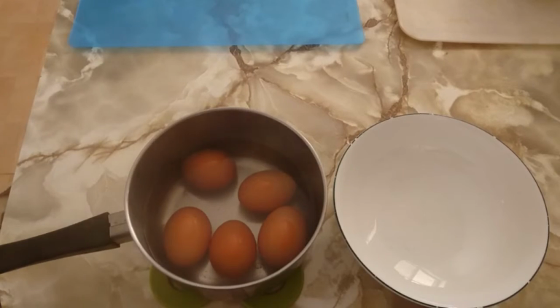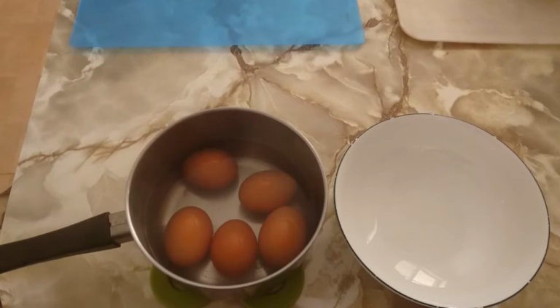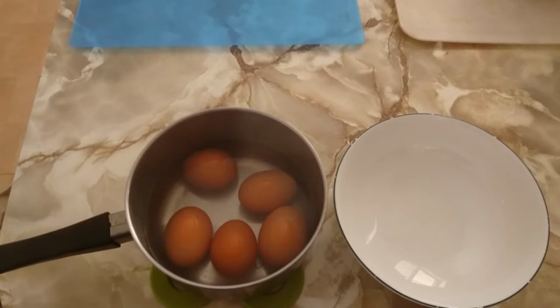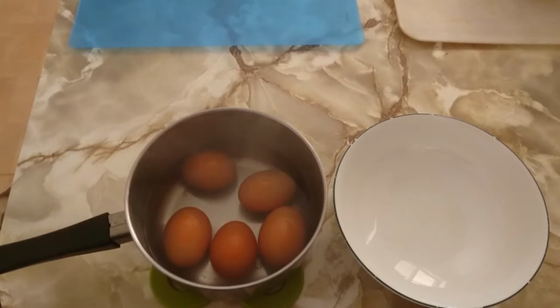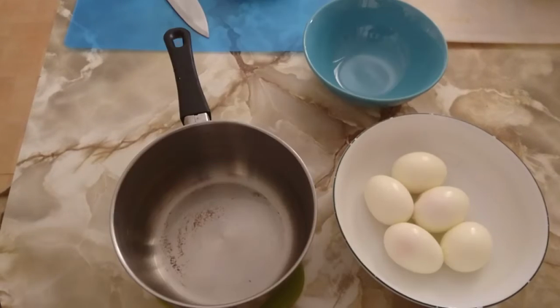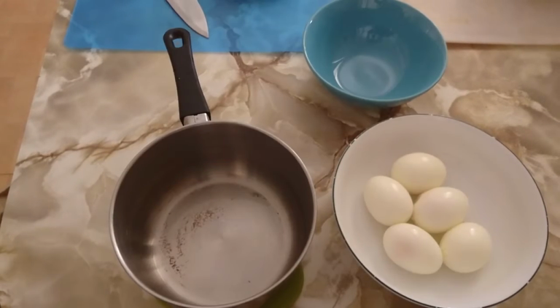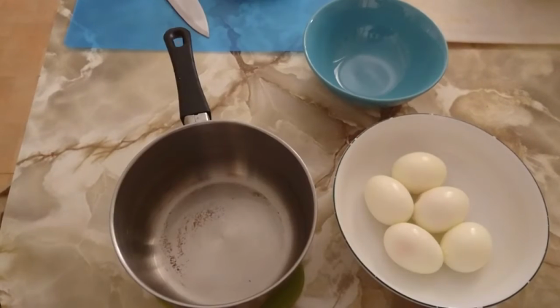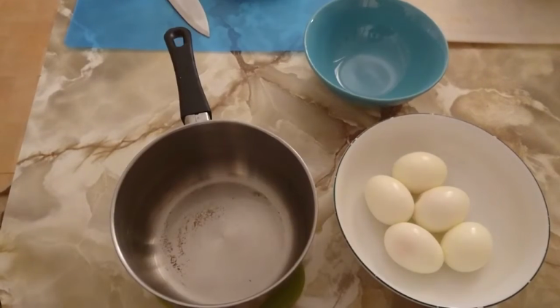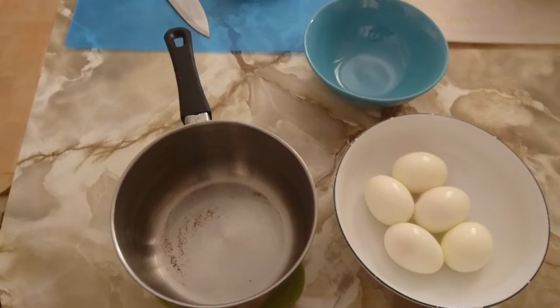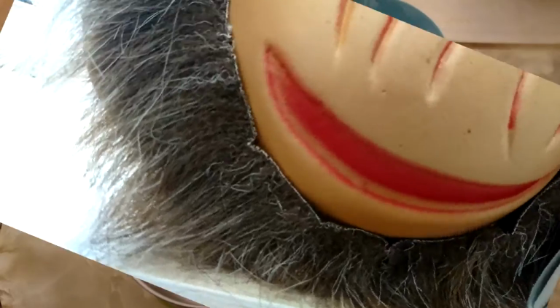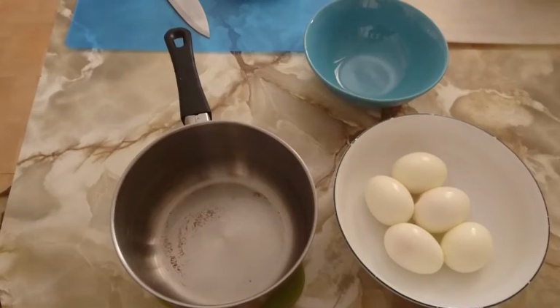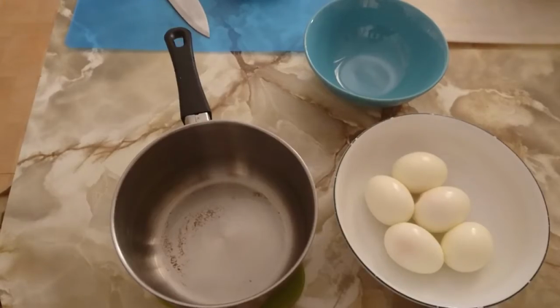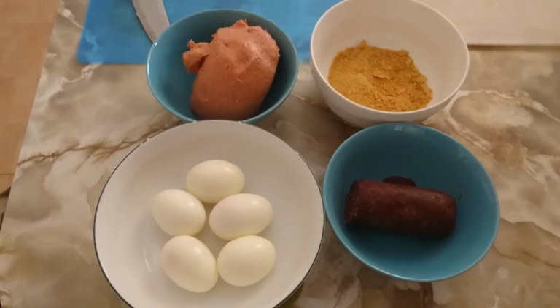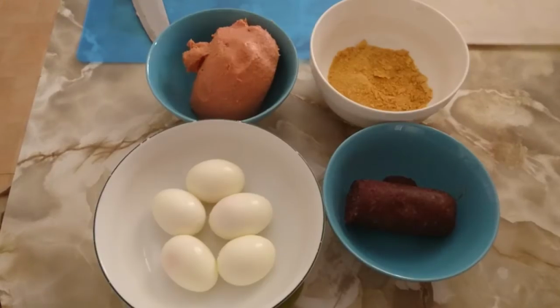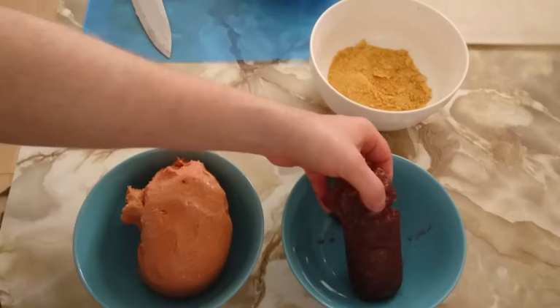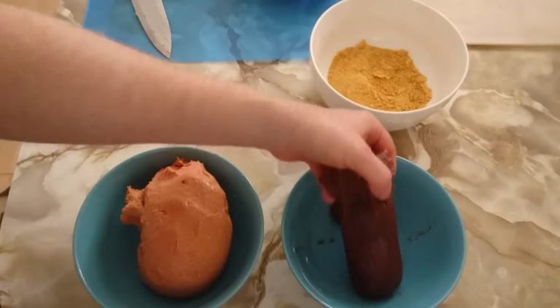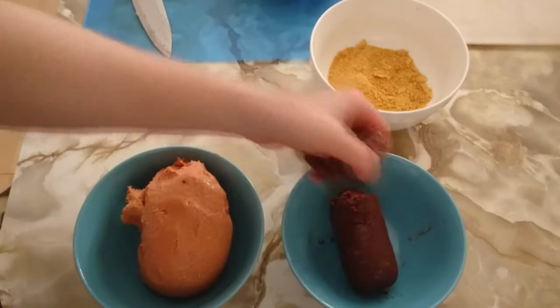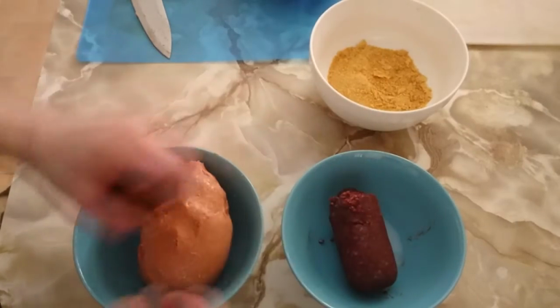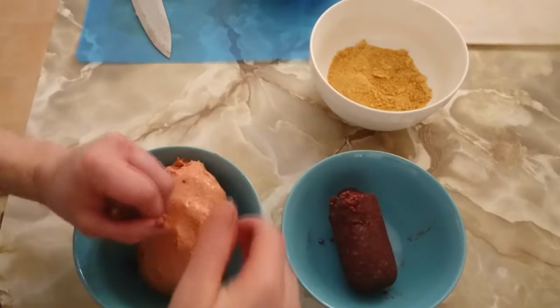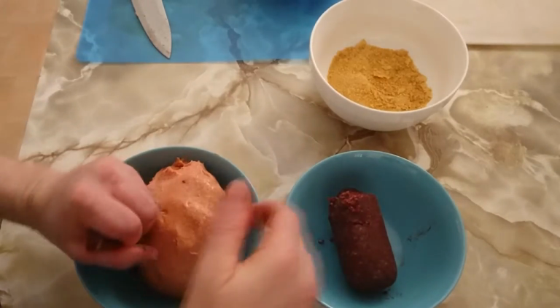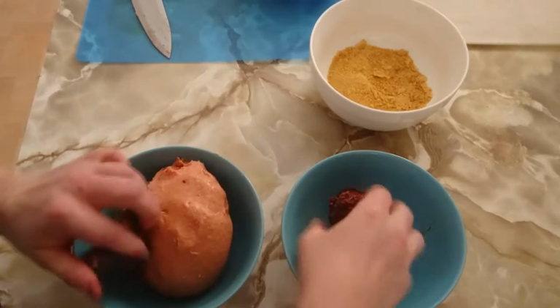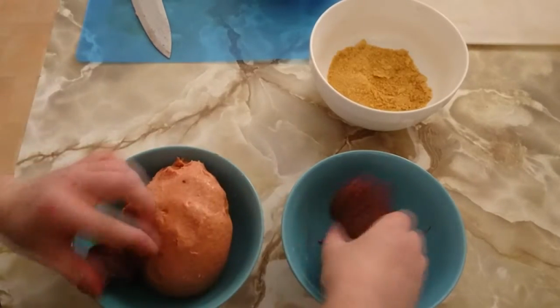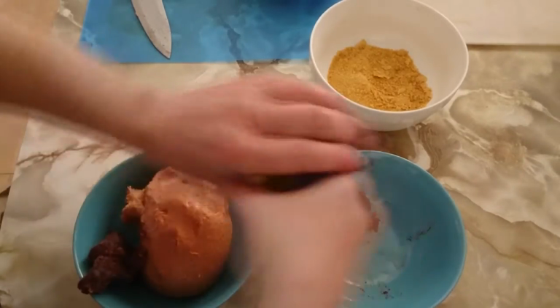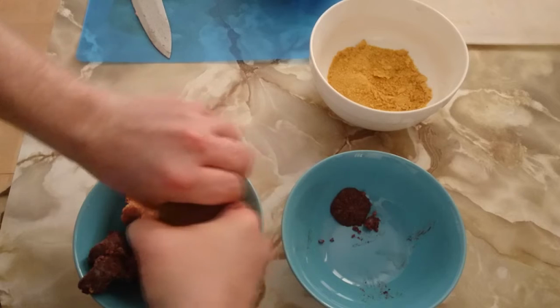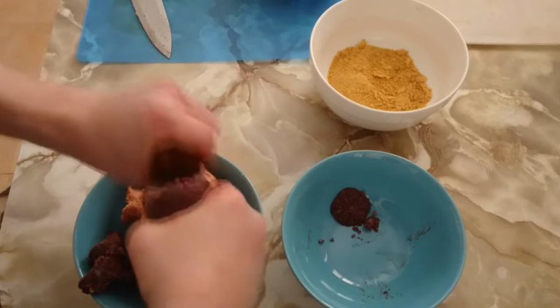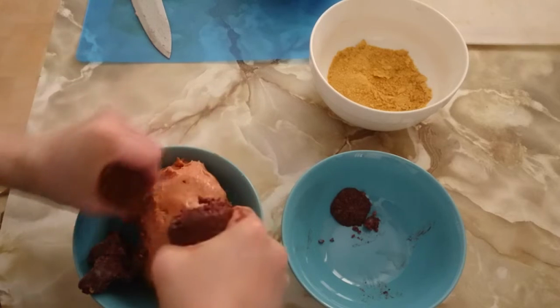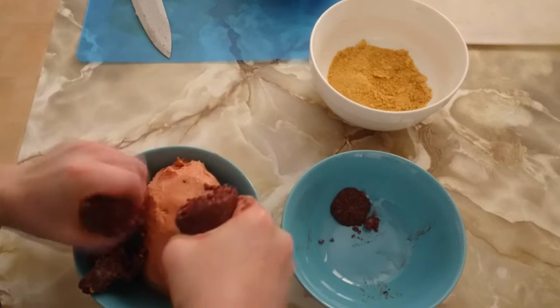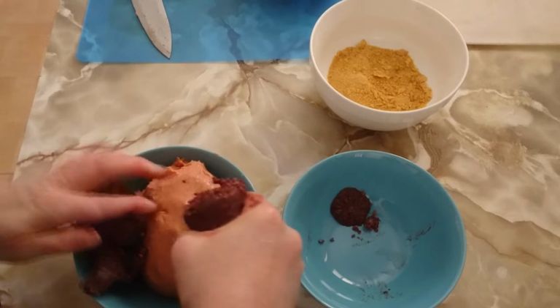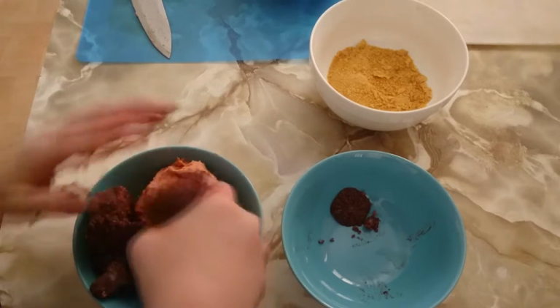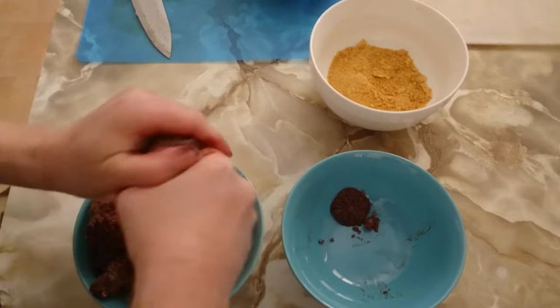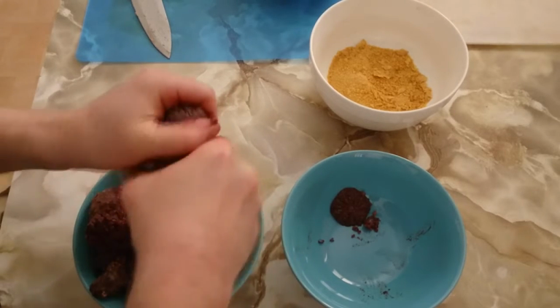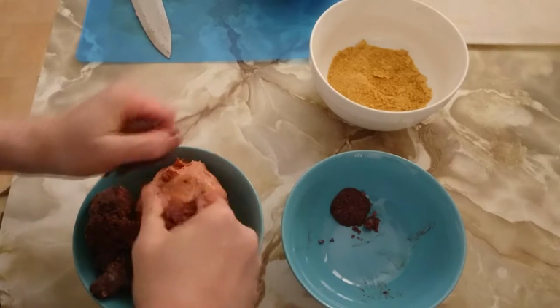Peel the hard boiled eggs by rinsing them off under a tap and removing the shell. Prepare some black pudding, aka blood sausage, and some beef sausage mince. Have your crumb close sitting by.